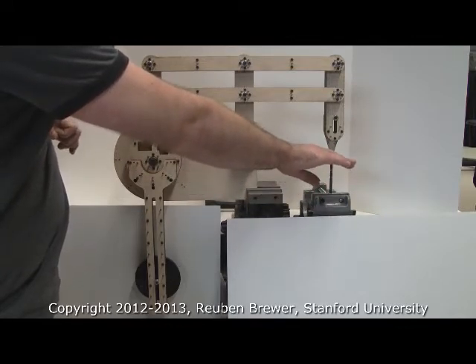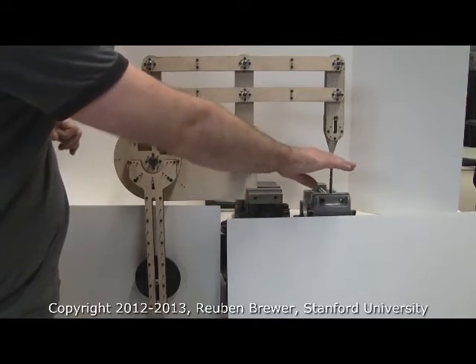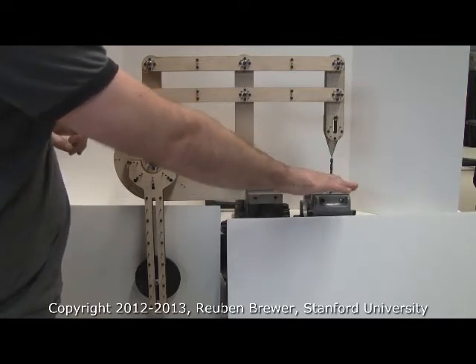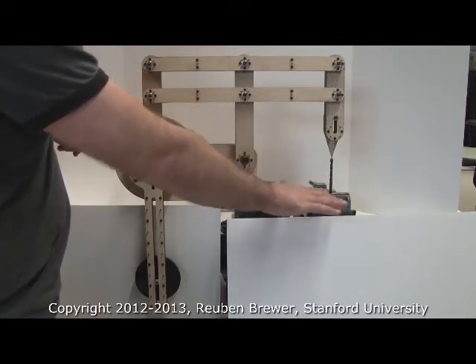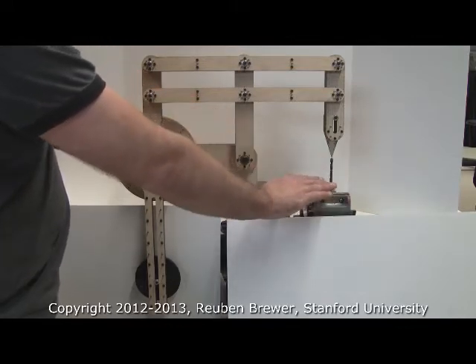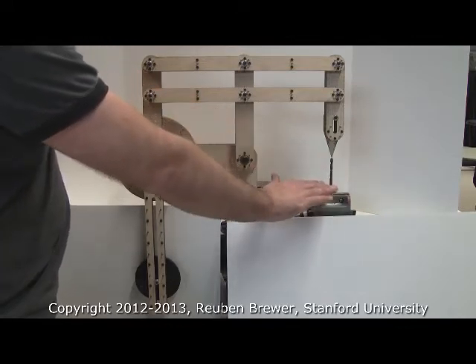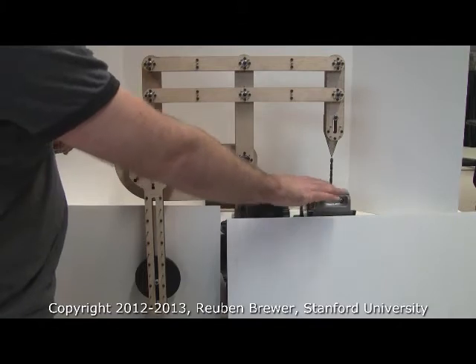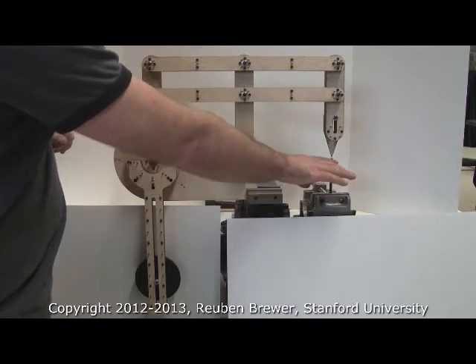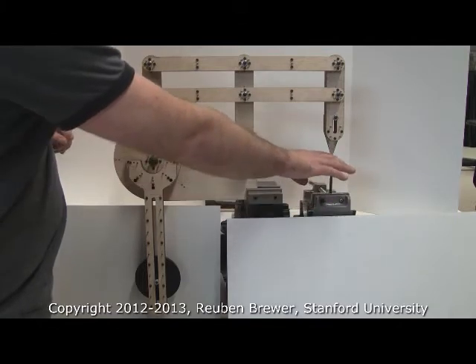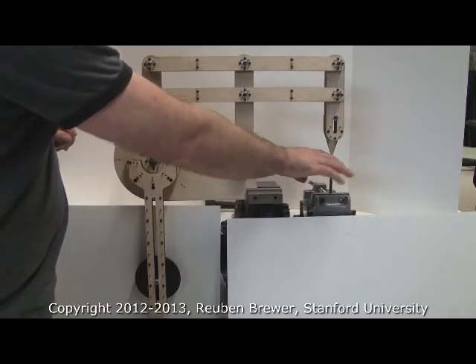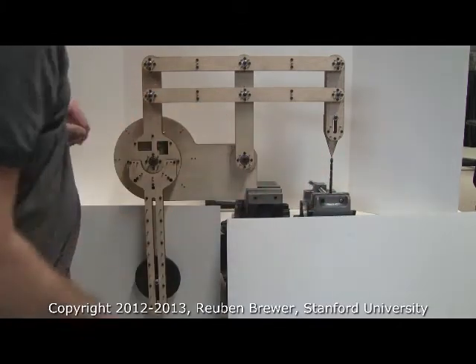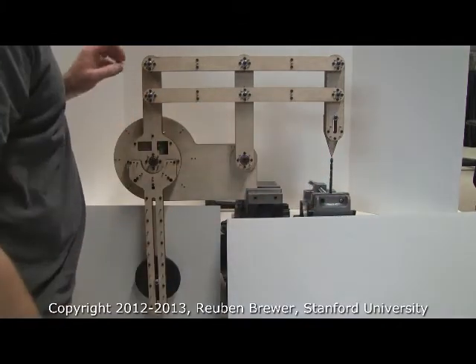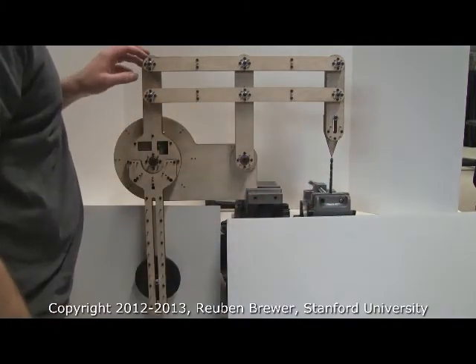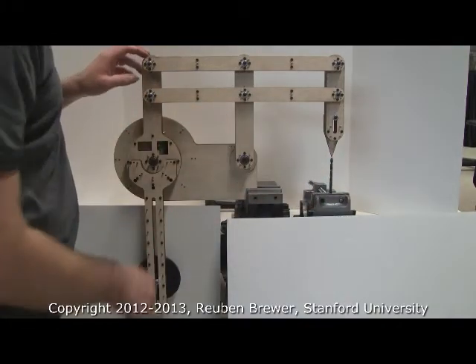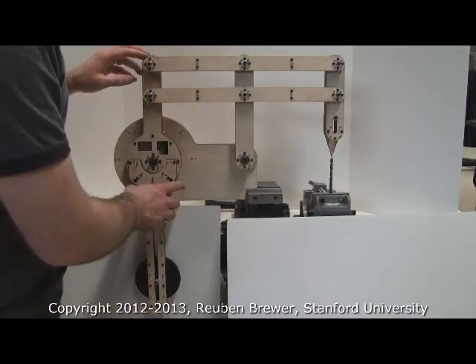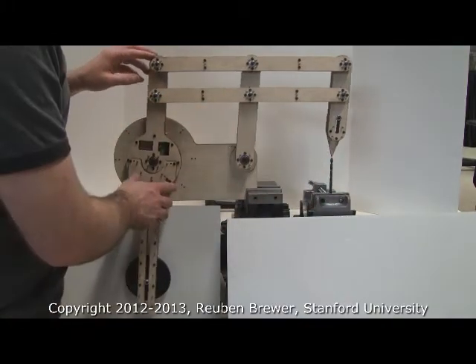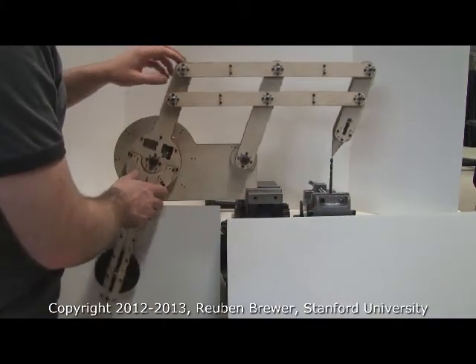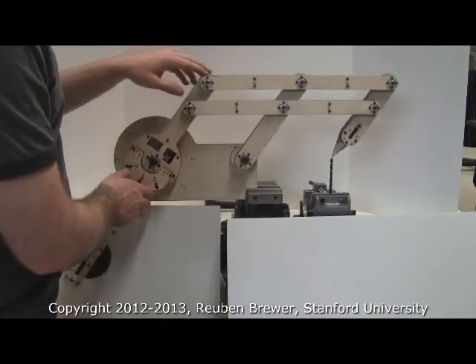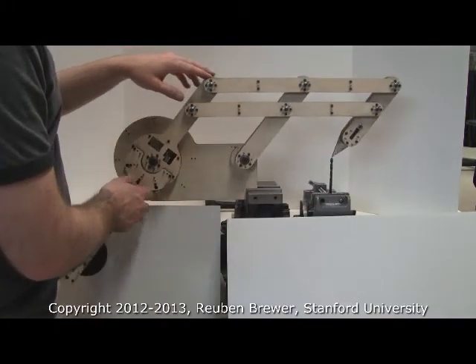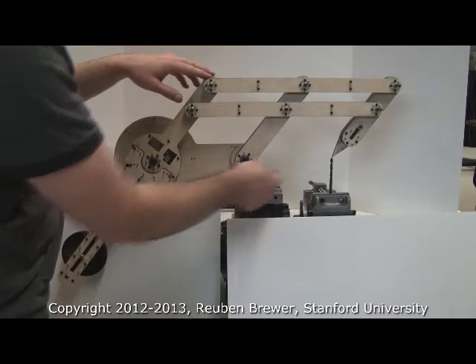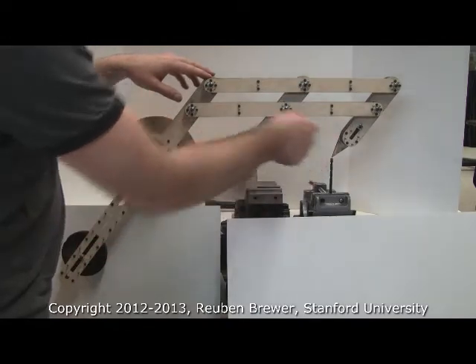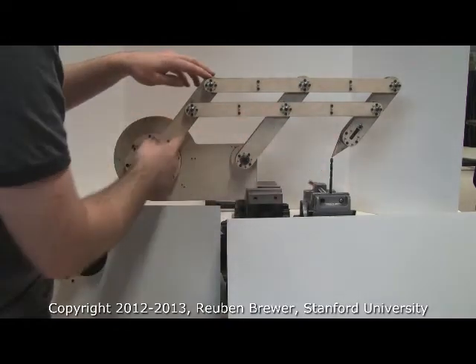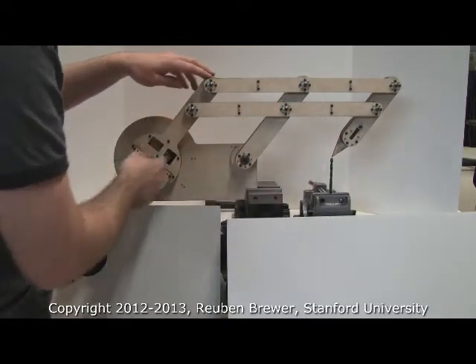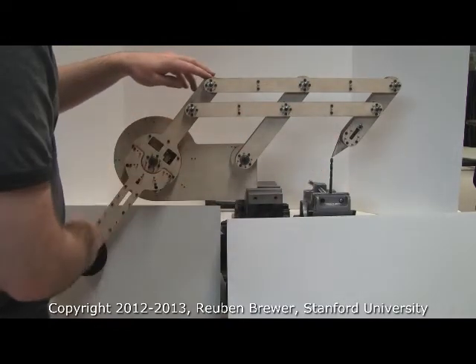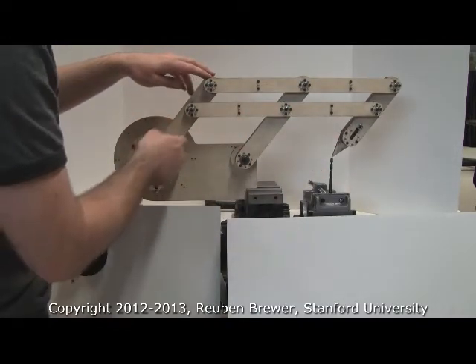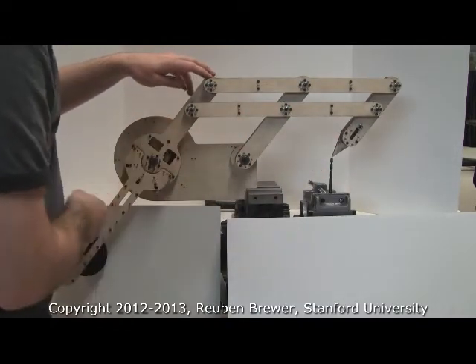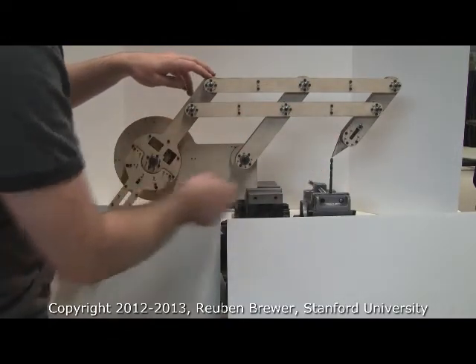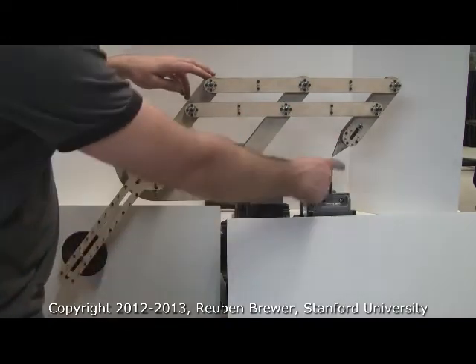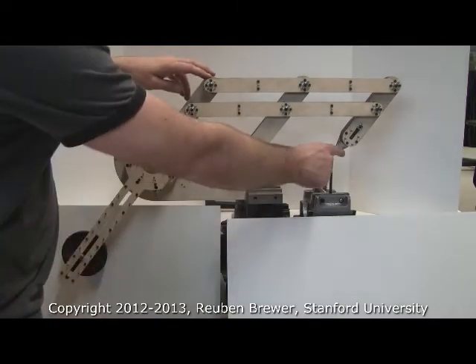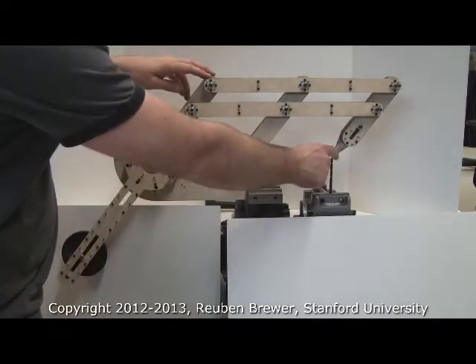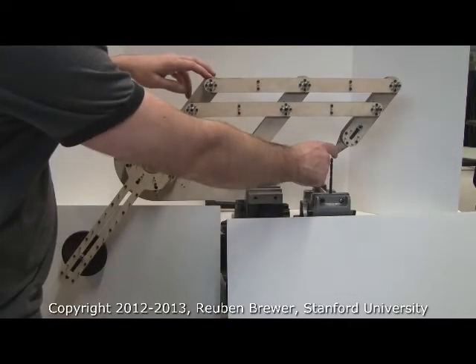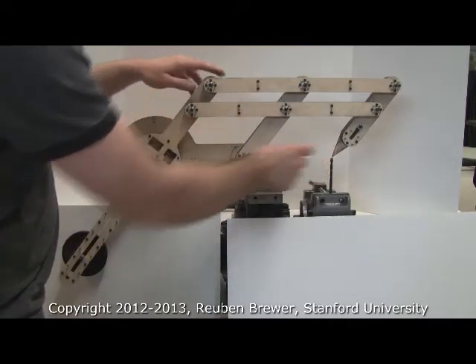Or for my research, which is robotic IV insertion, we'd have this be the surface of the hand. So as I rotate, the angle of my capstan is the same as the angle of this end effector.